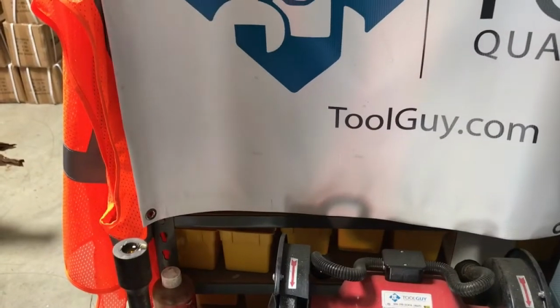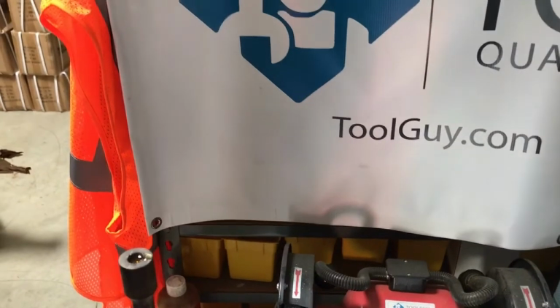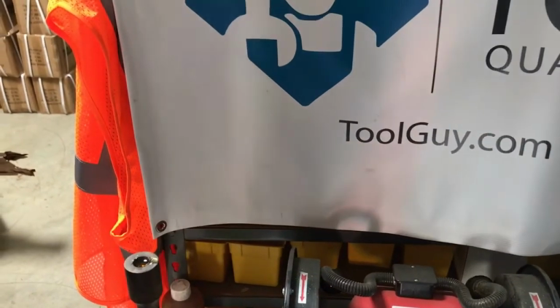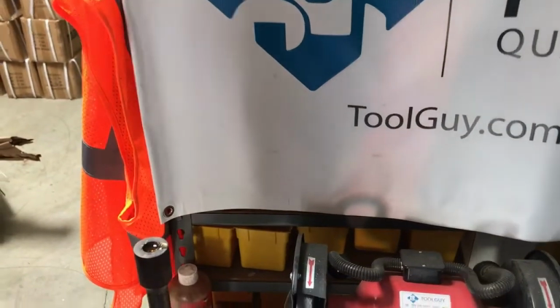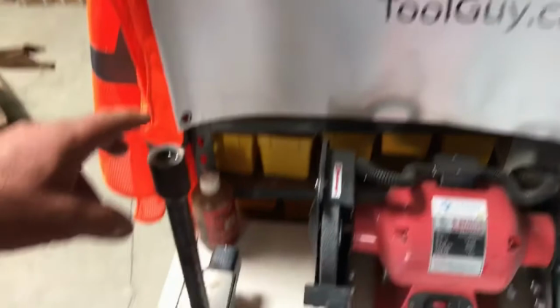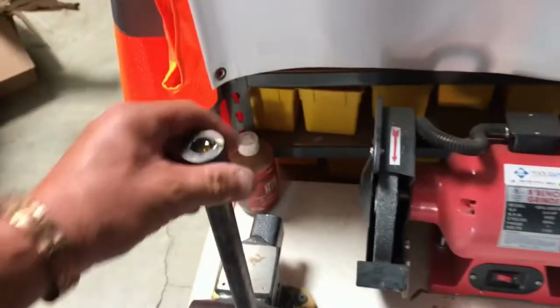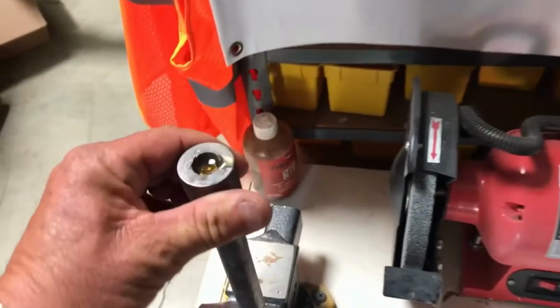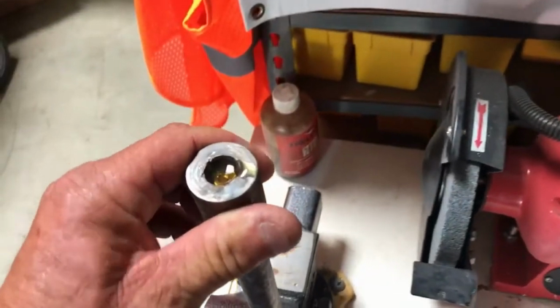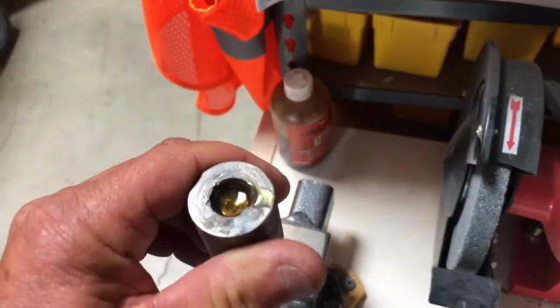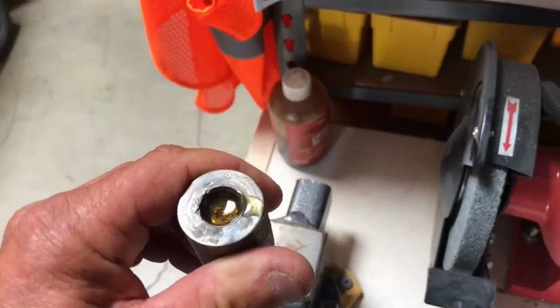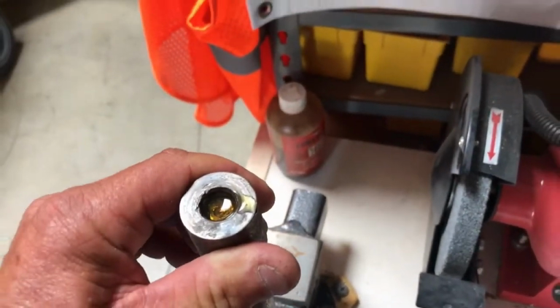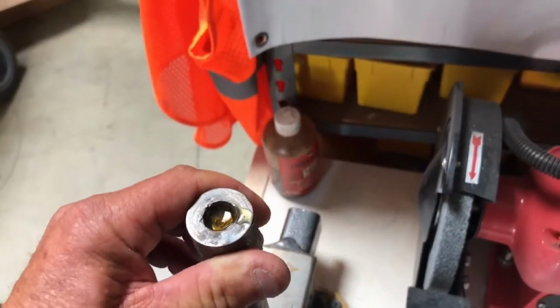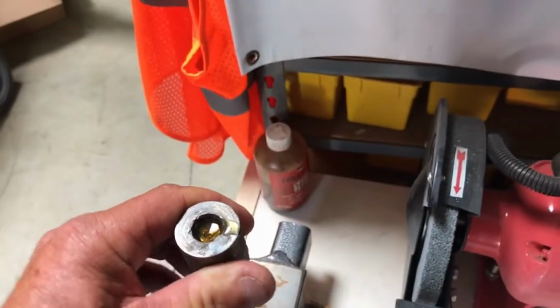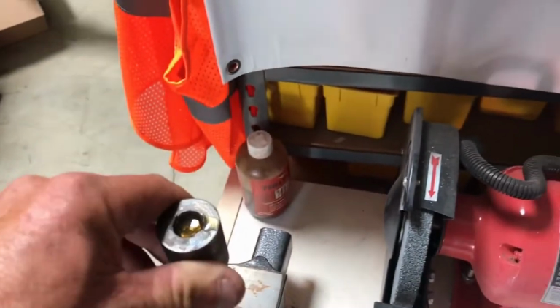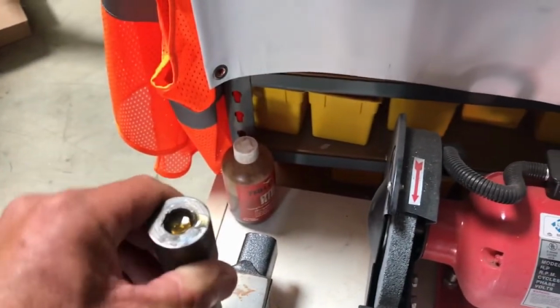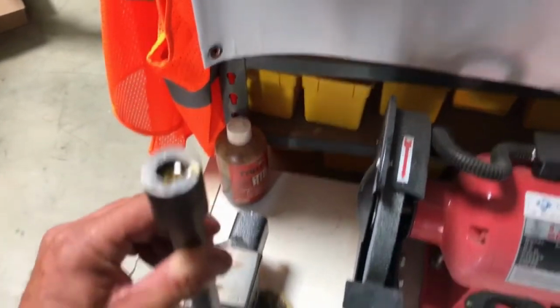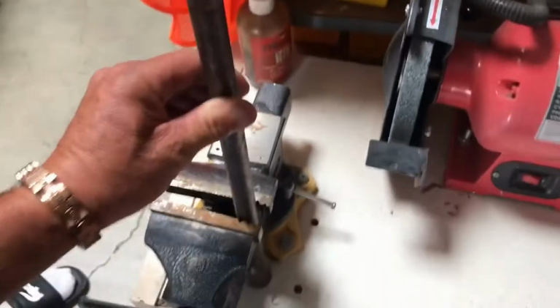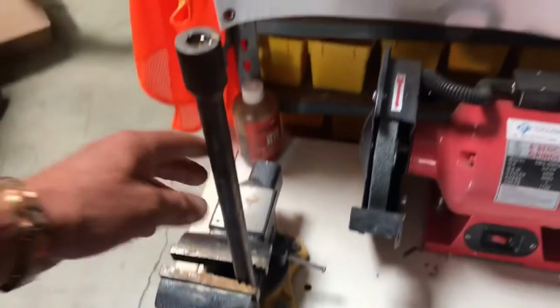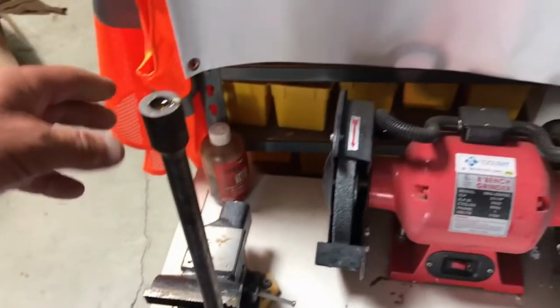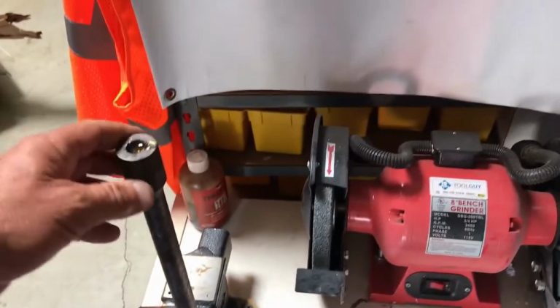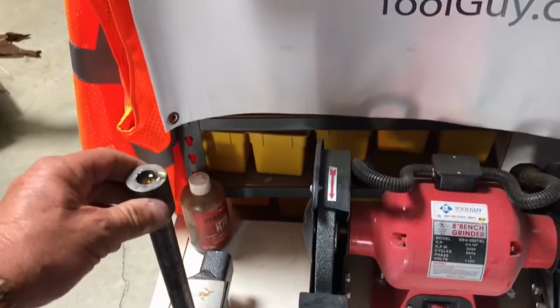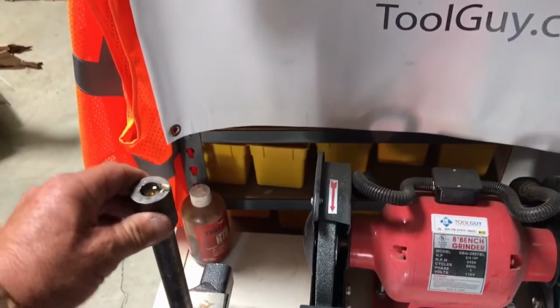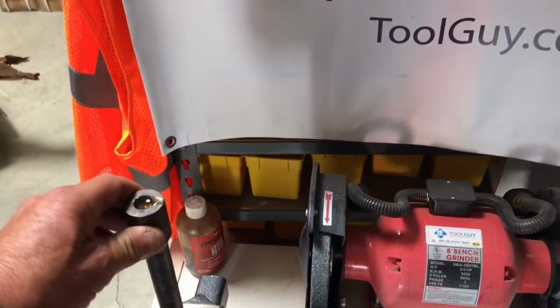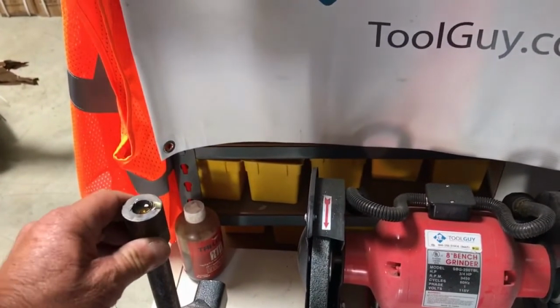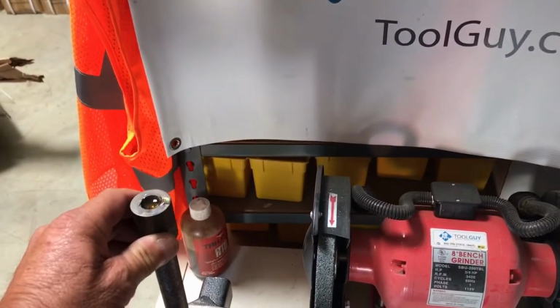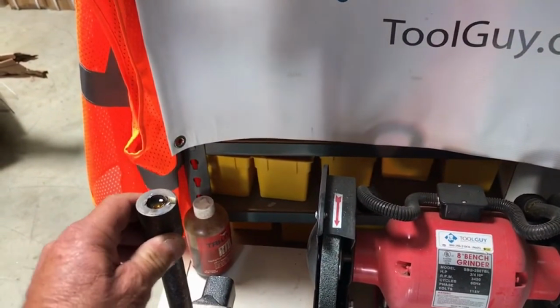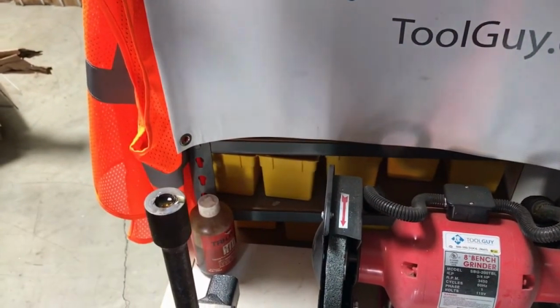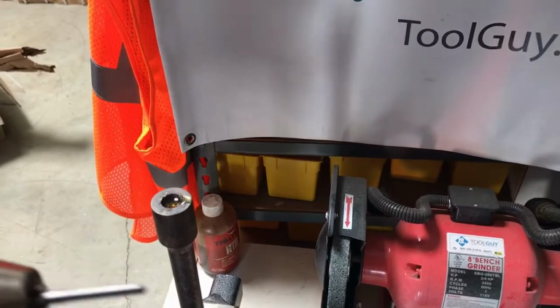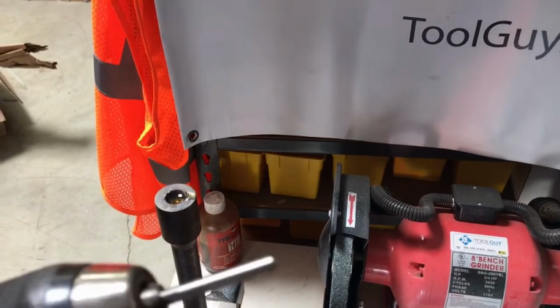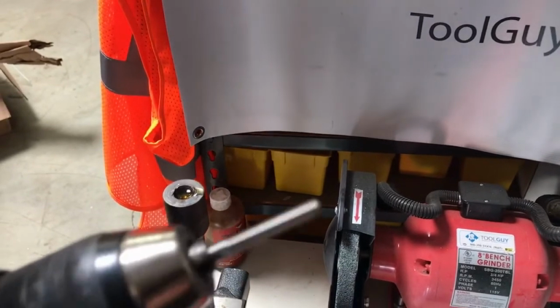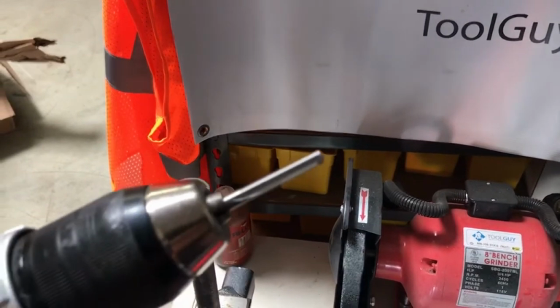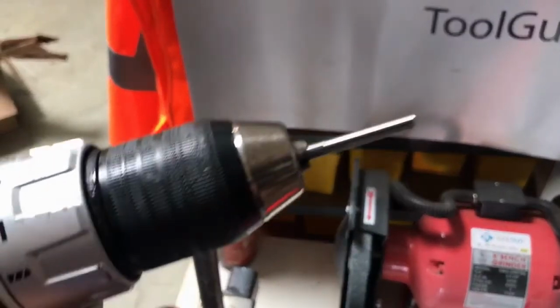Hi, this is Mike with Drillbit Warehouse. Today we're going to remove a threaded bolt that's broke off in a shaft using our high rock straight flute terminator carbide bit and a cordless drill. Let's see how it goes.